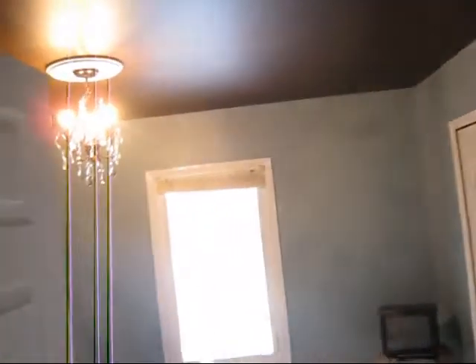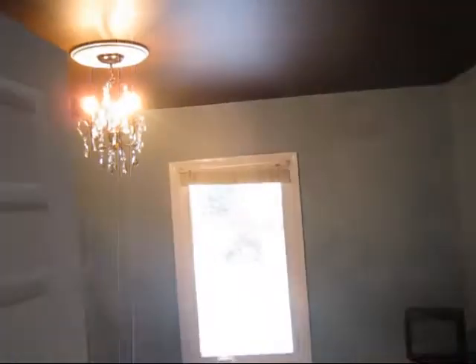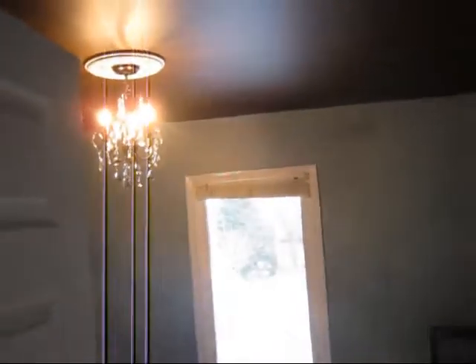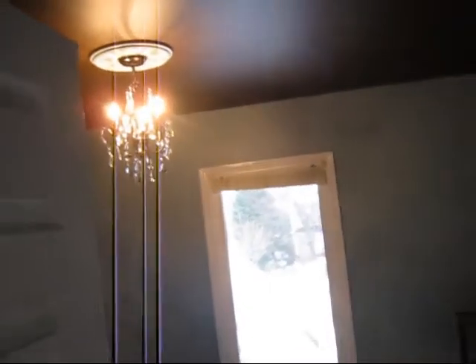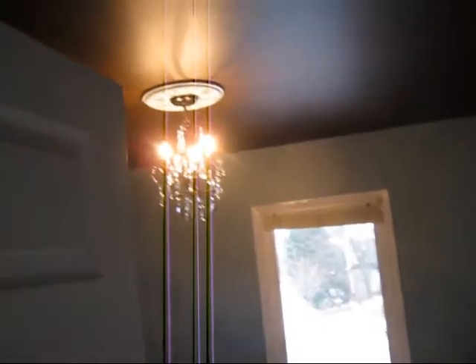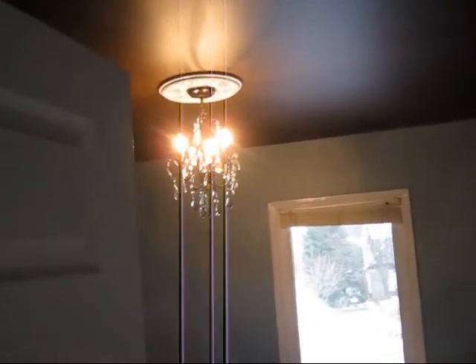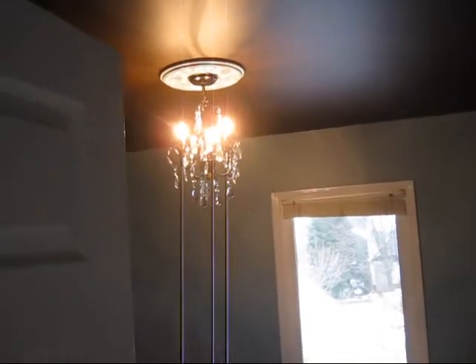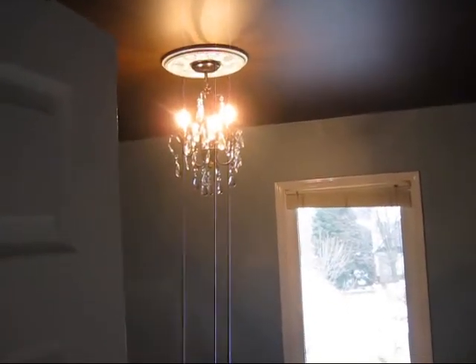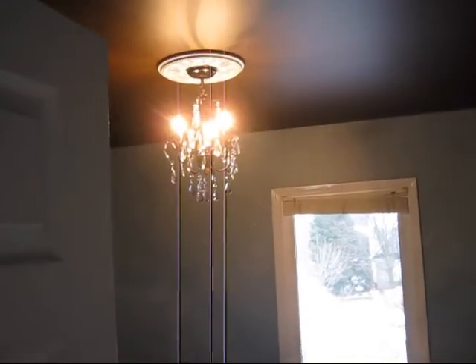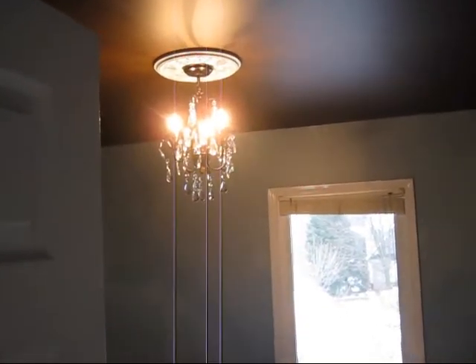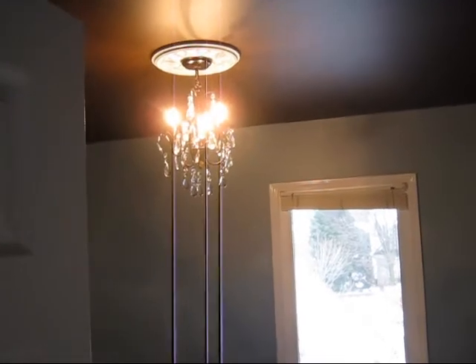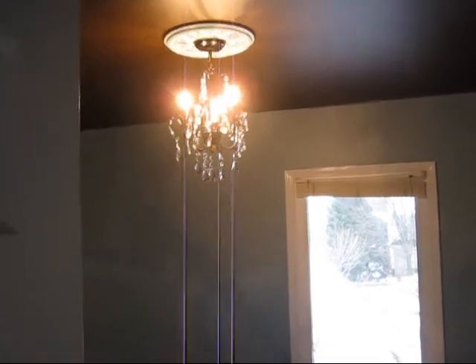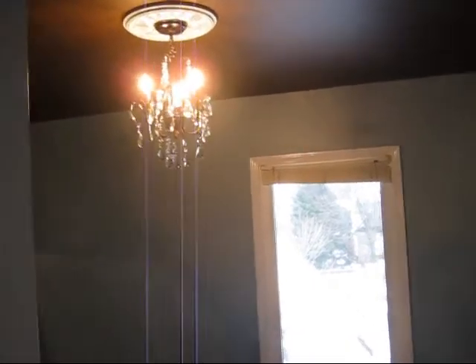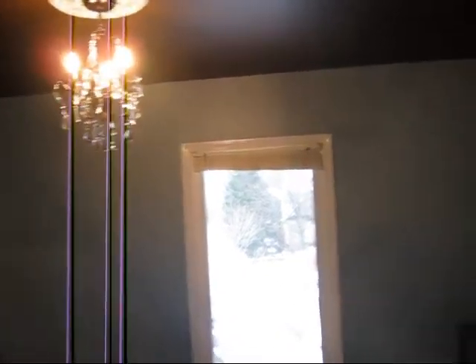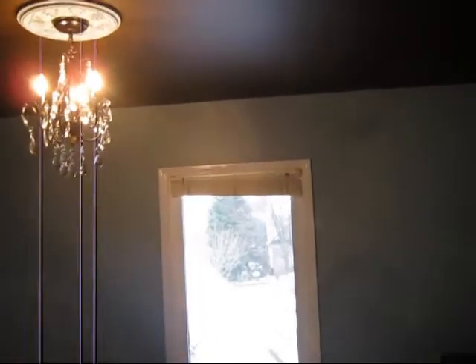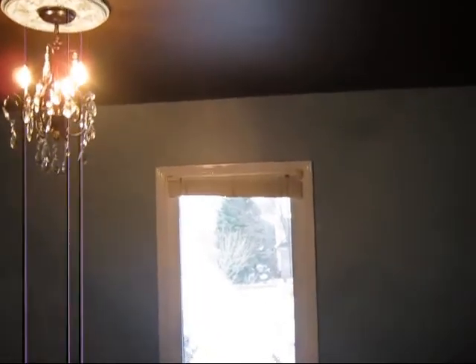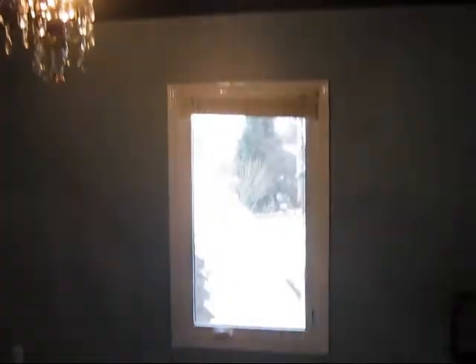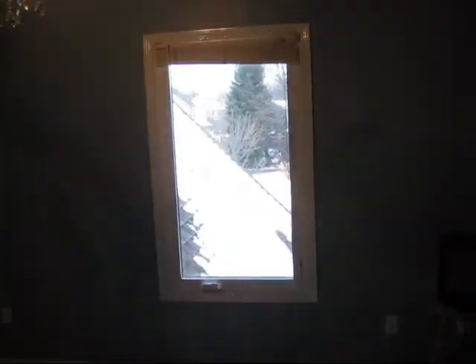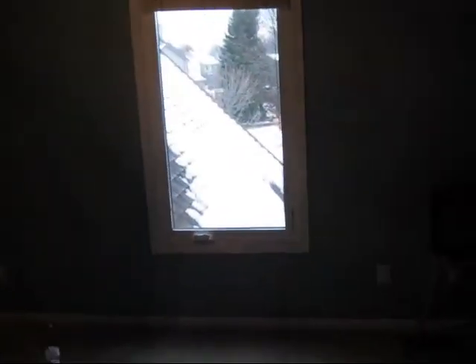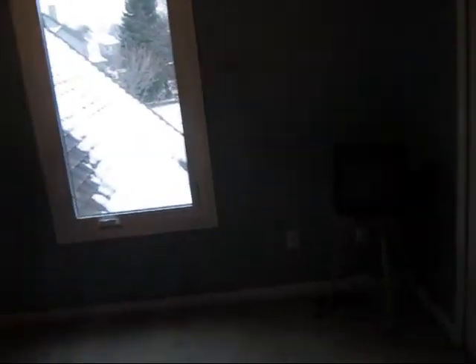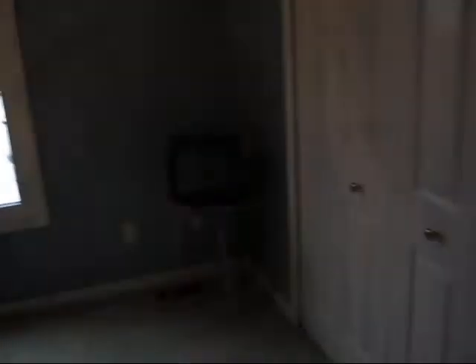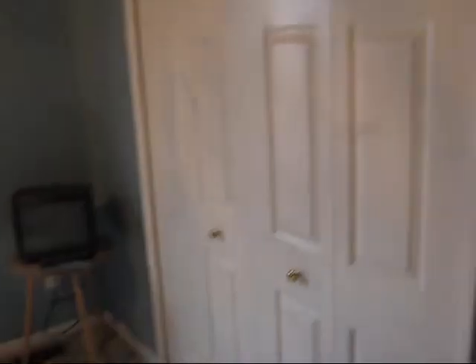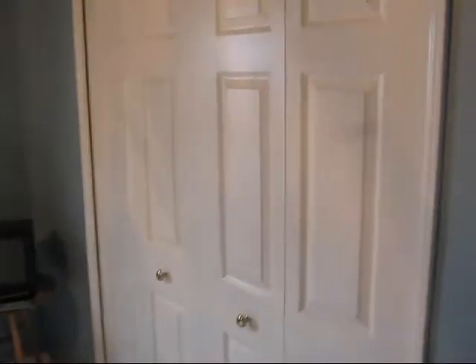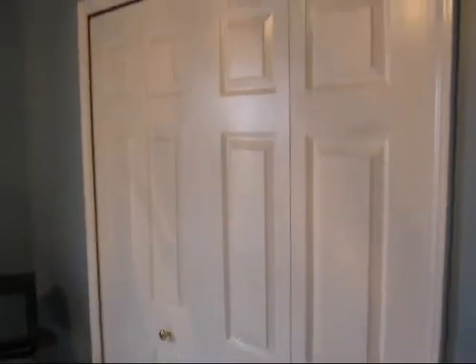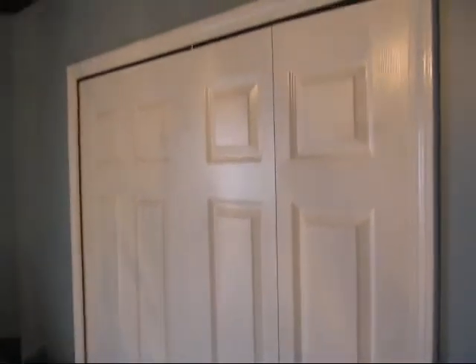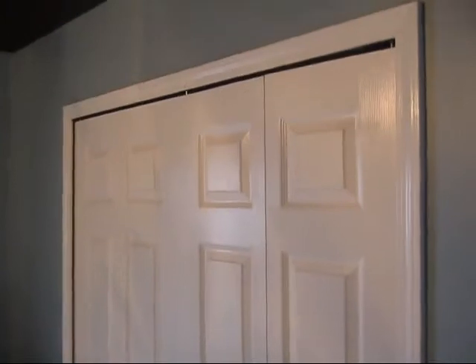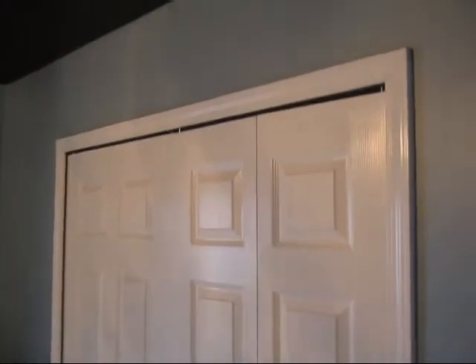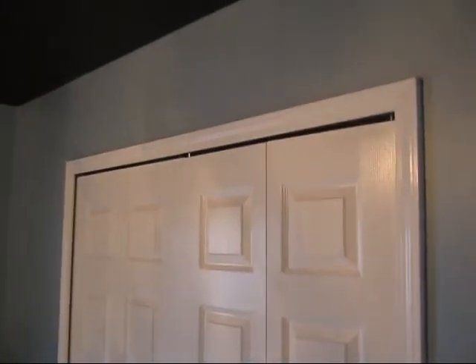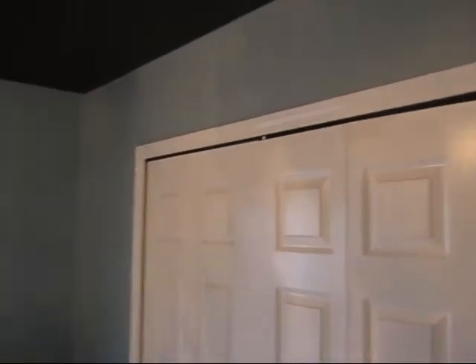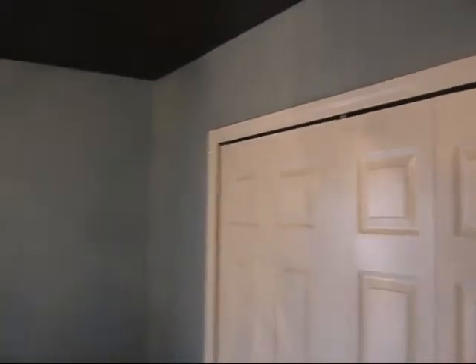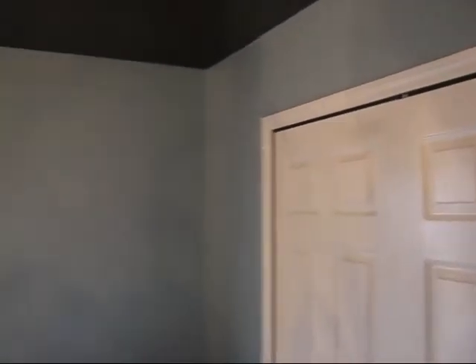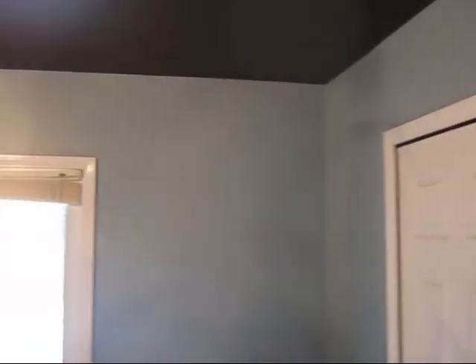A new light in. And all the trim, all the doors, the walls, the ceiling.